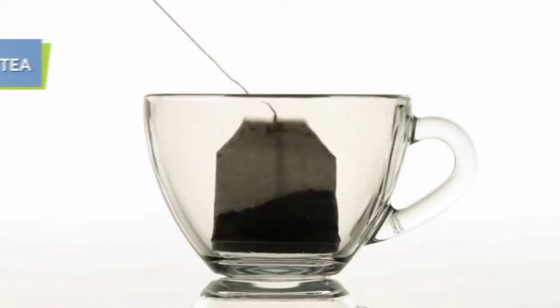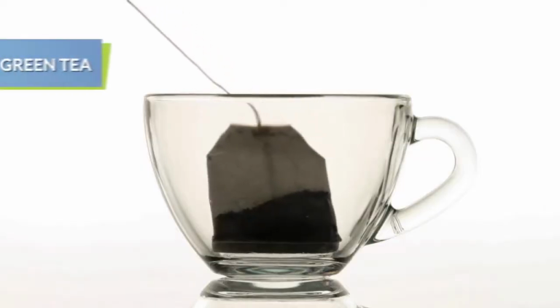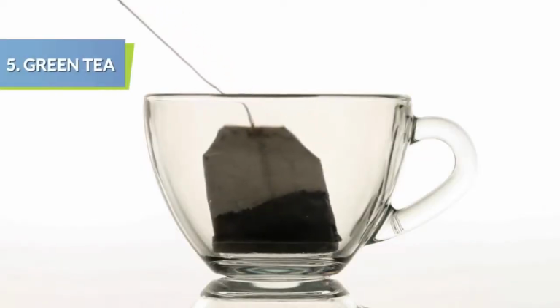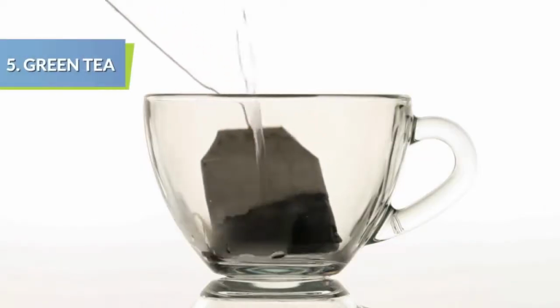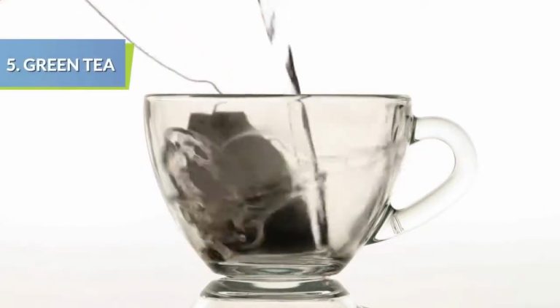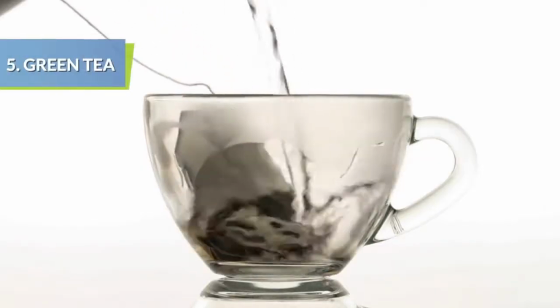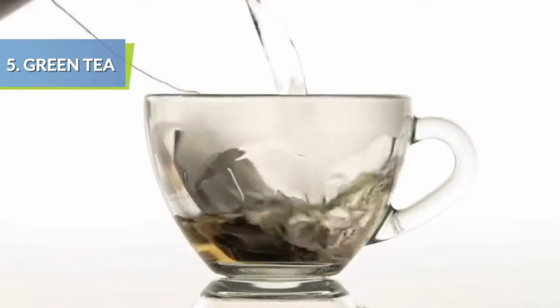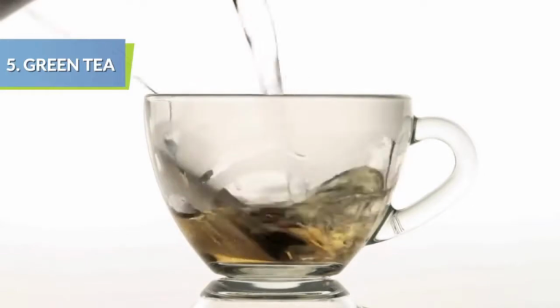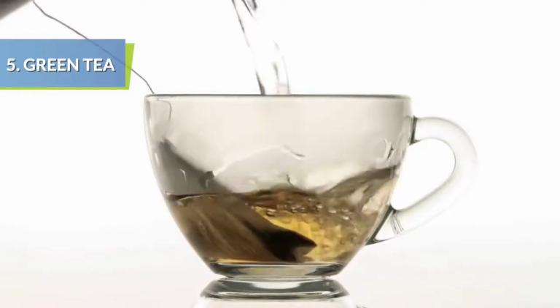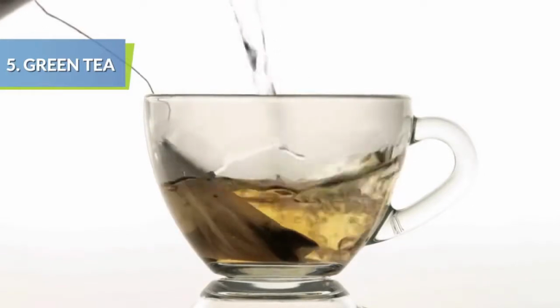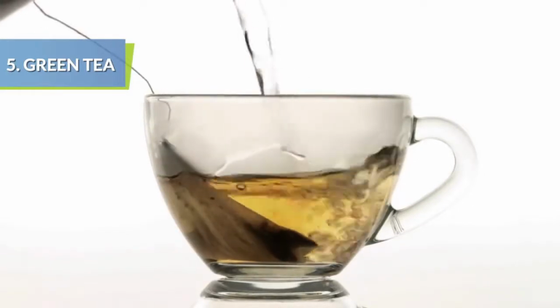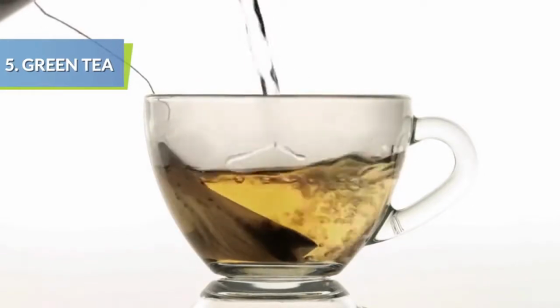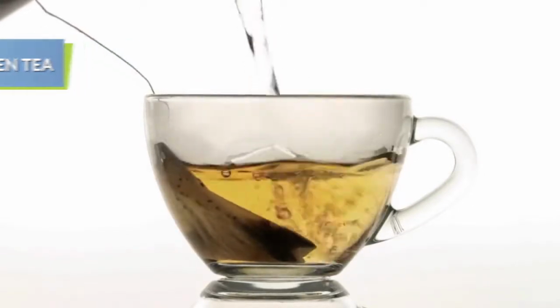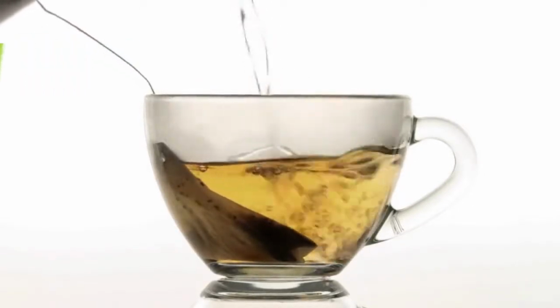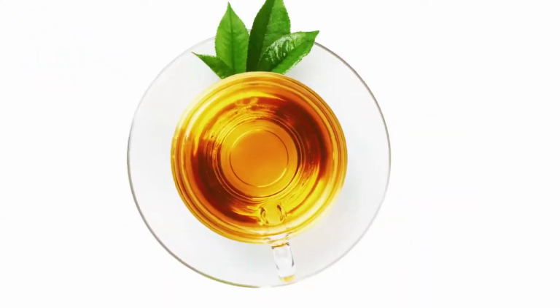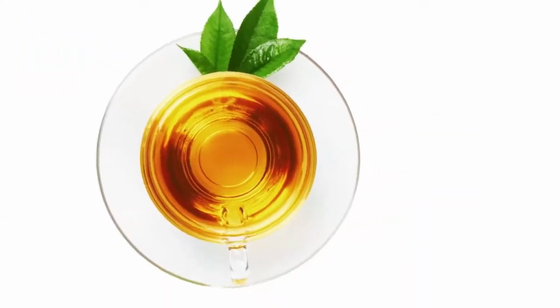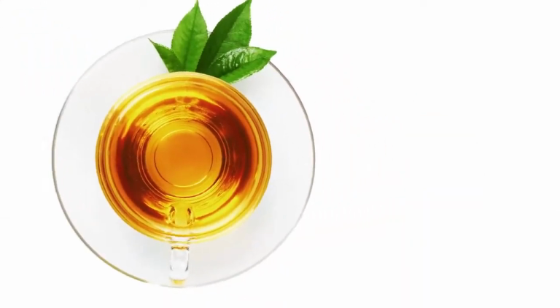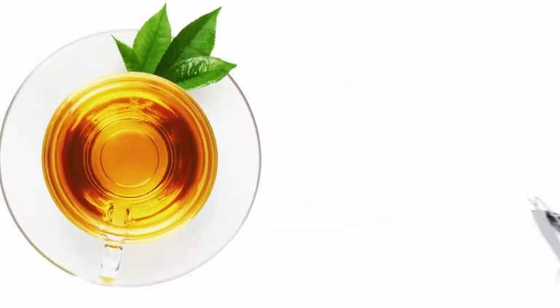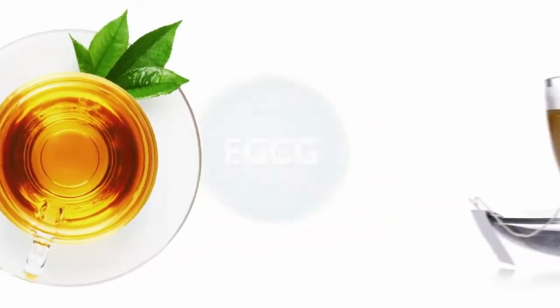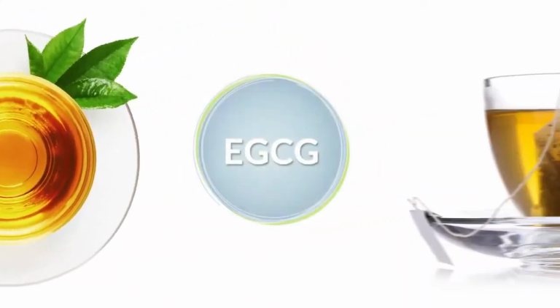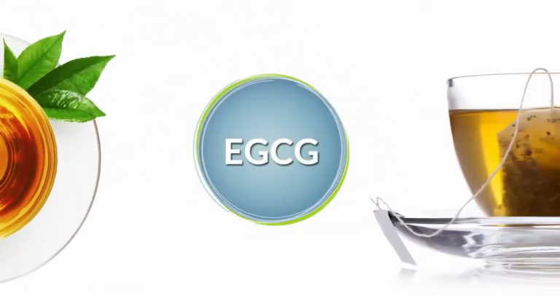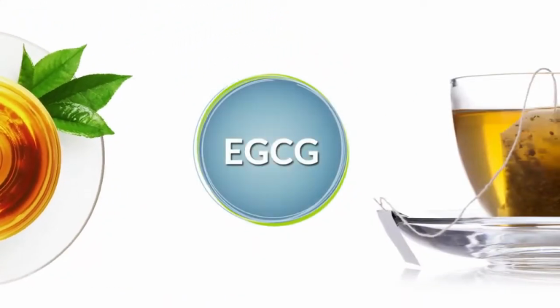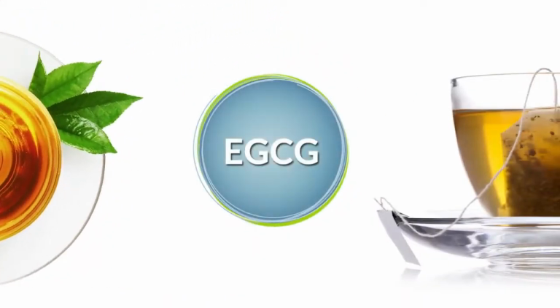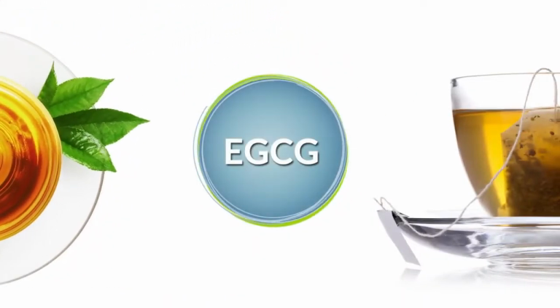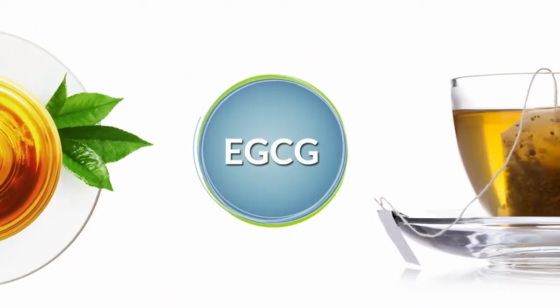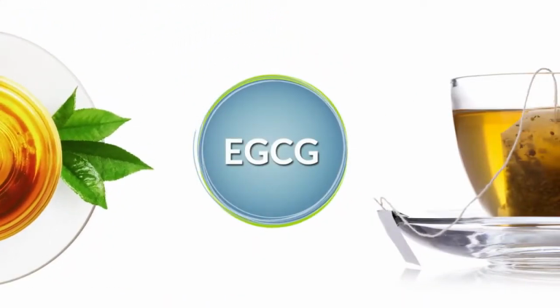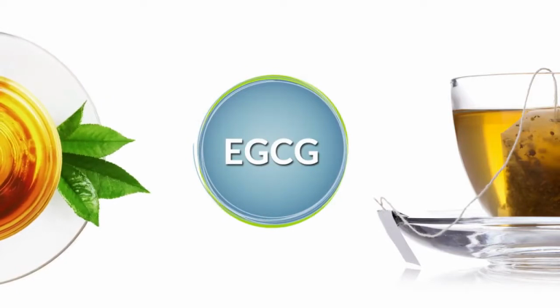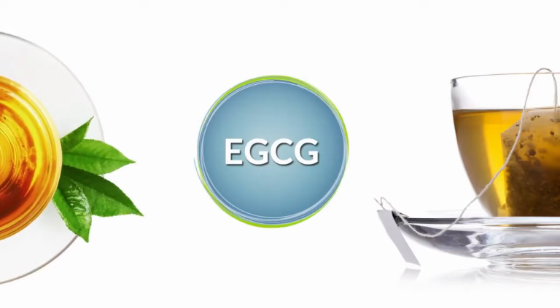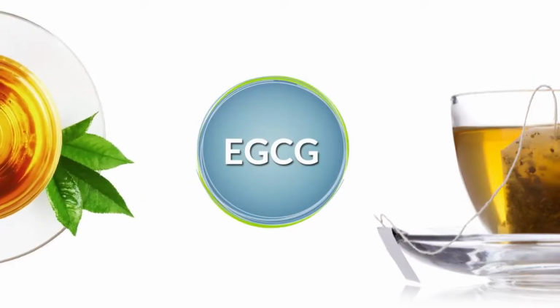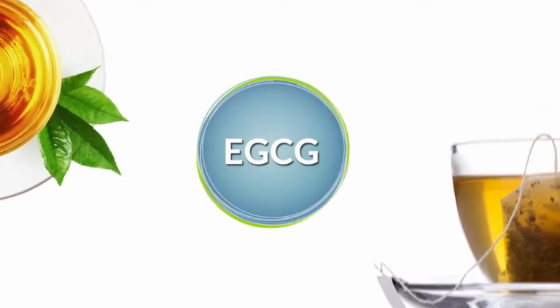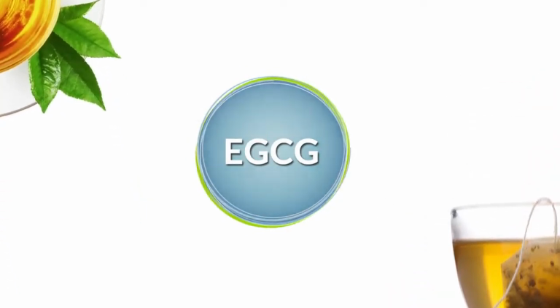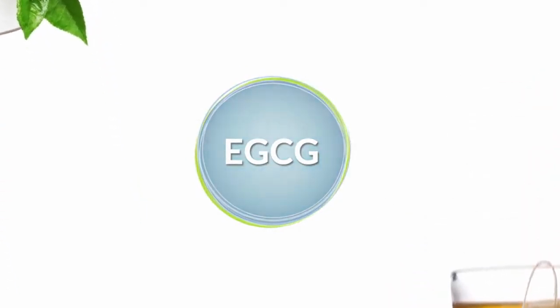Green tea is known for helping people lose weight thanks to a compound within called EGCG, which temporarily speeds up metabolism.